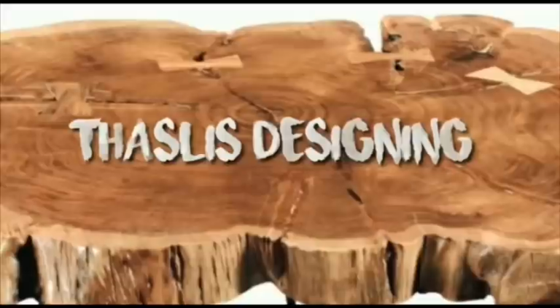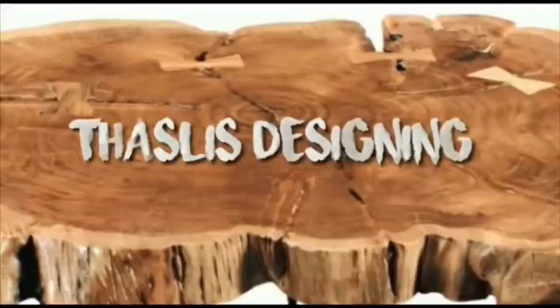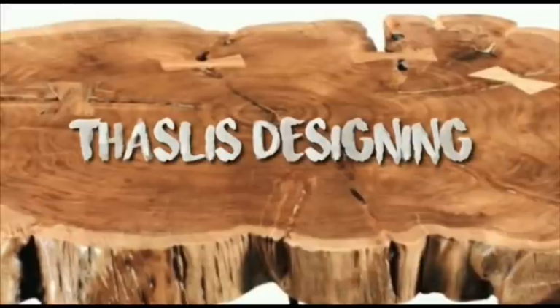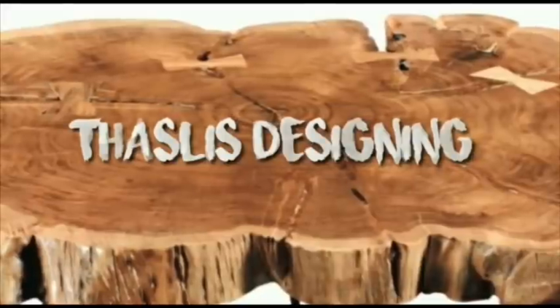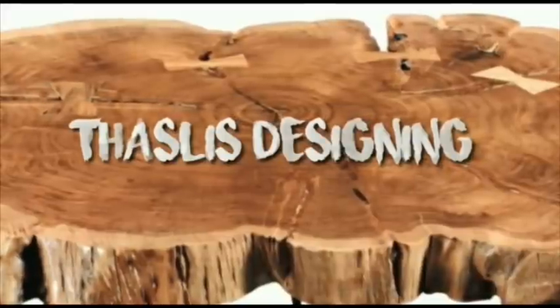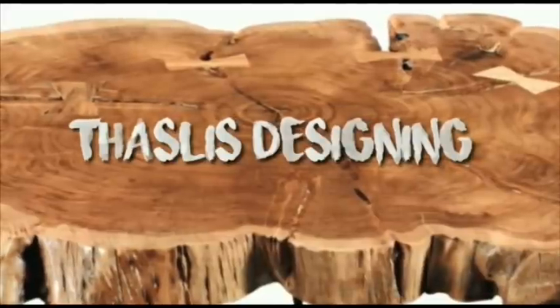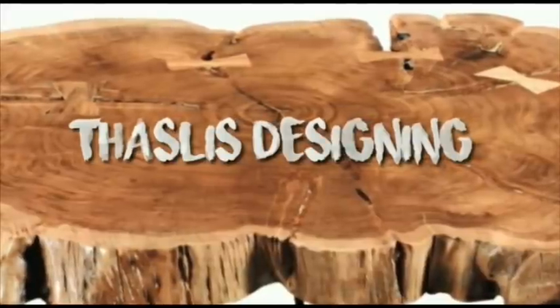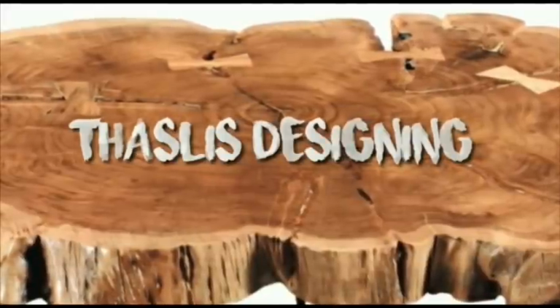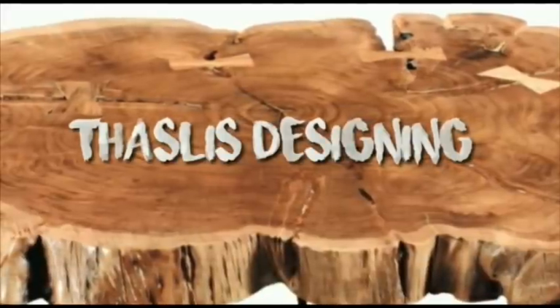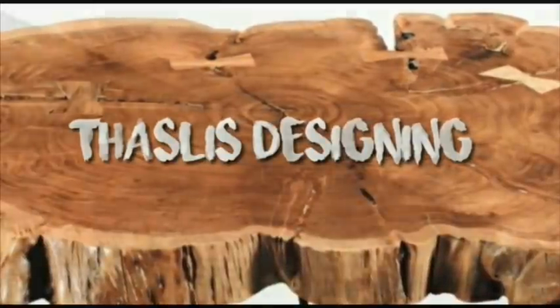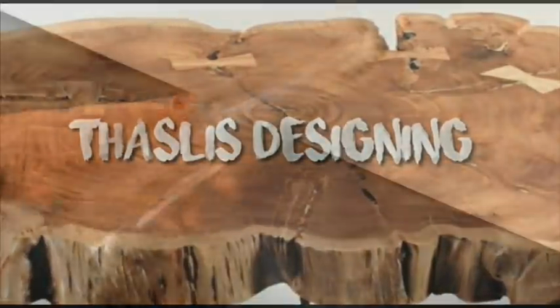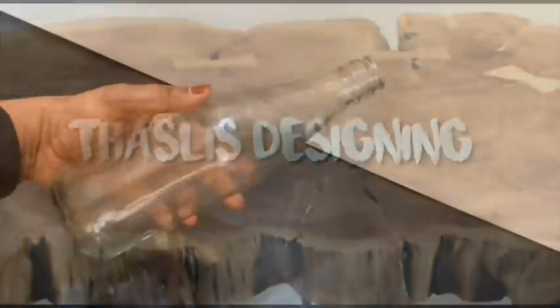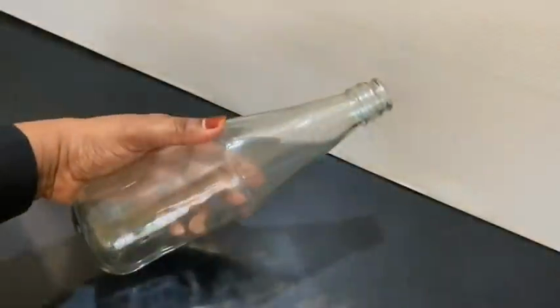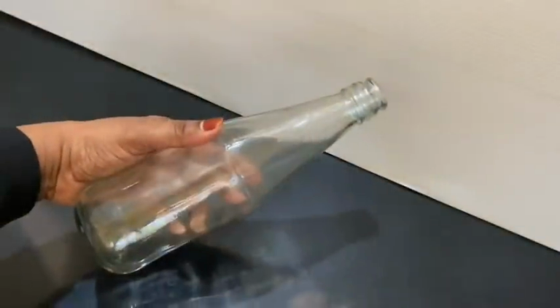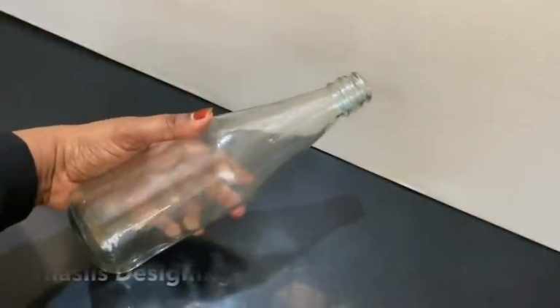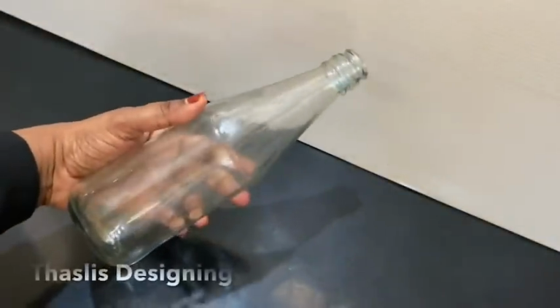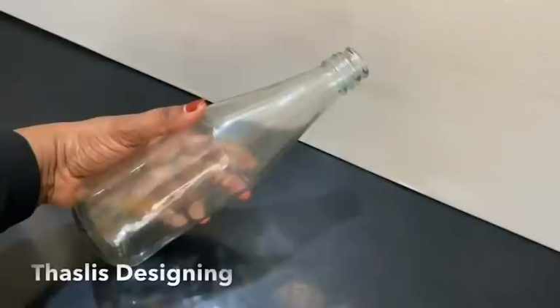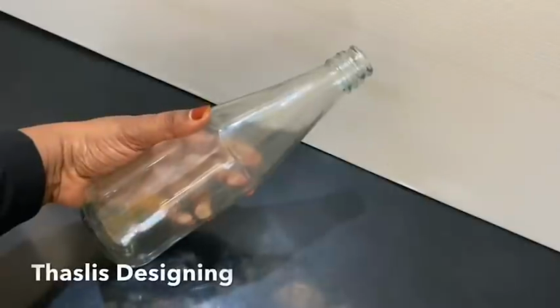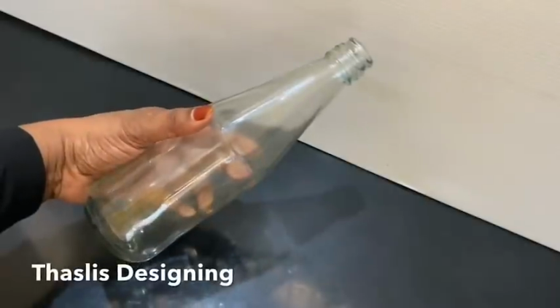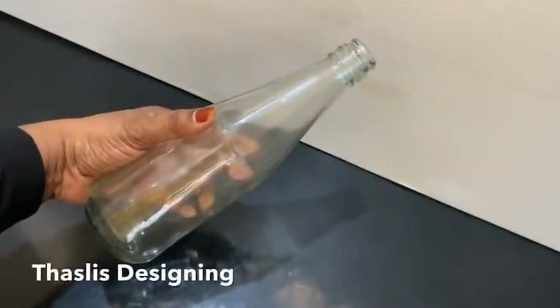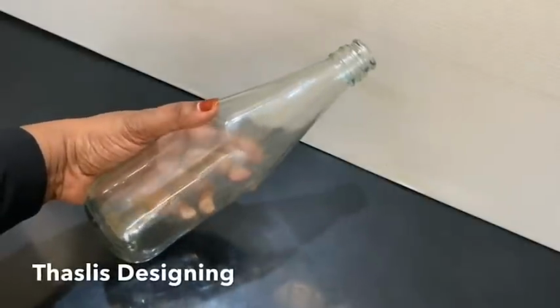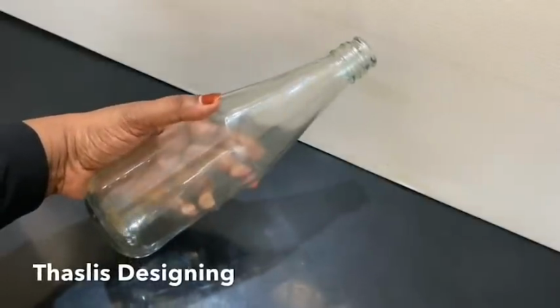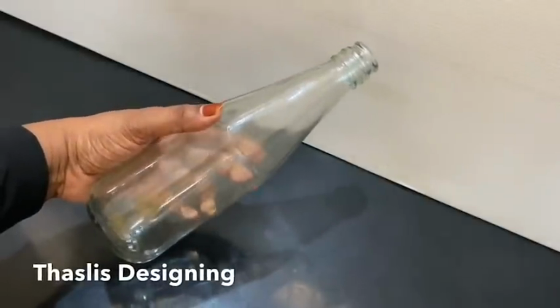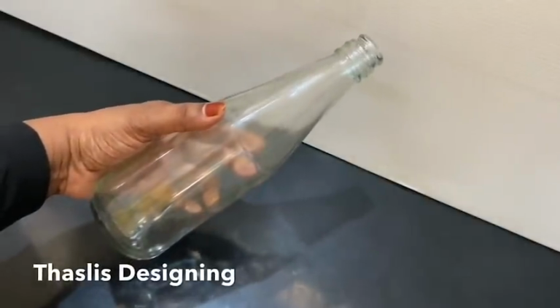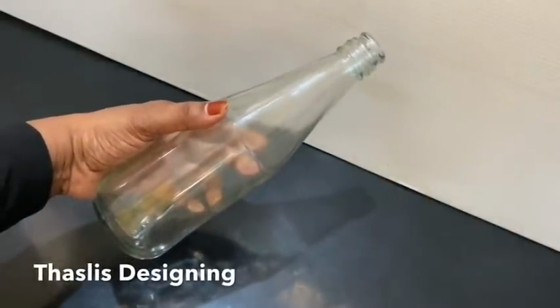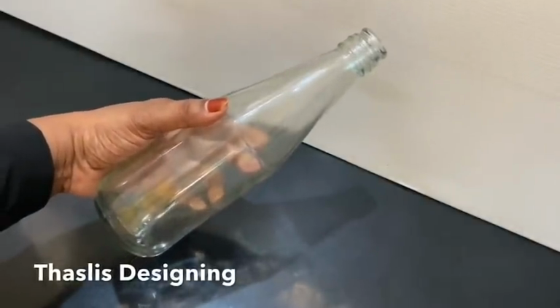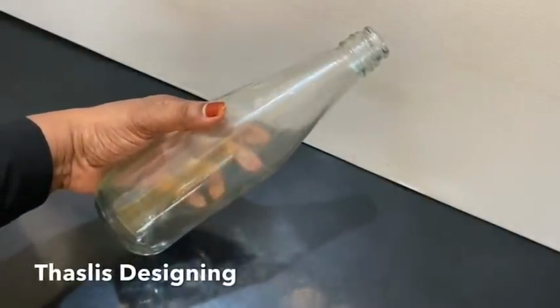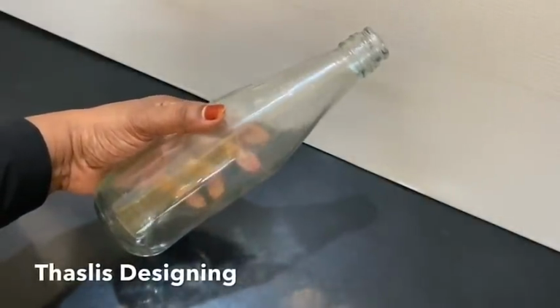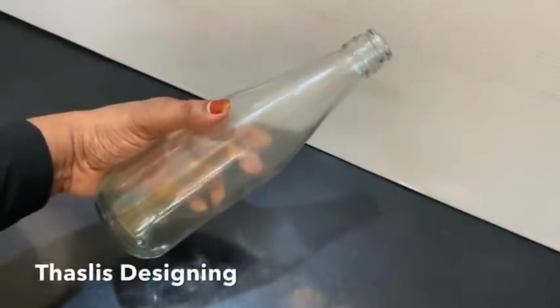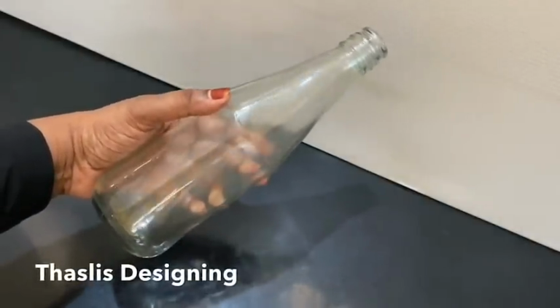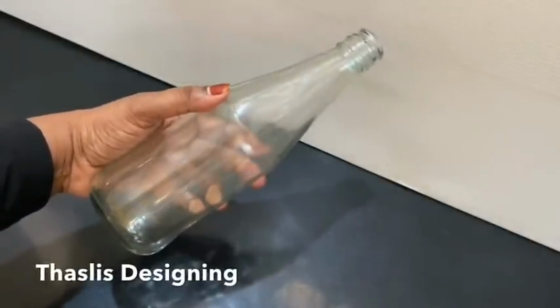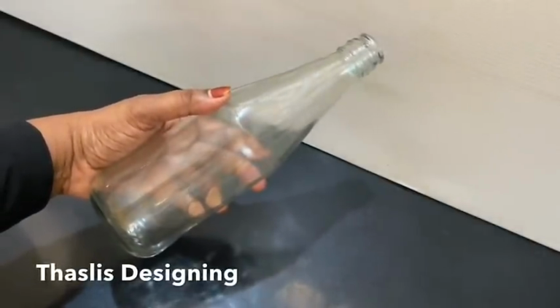Hello, welcome back to the channel. Hello everyone. I have a bottle in this video. Everyone is coming to the house. You can't get any of it.